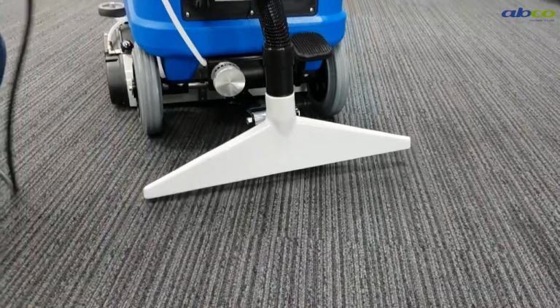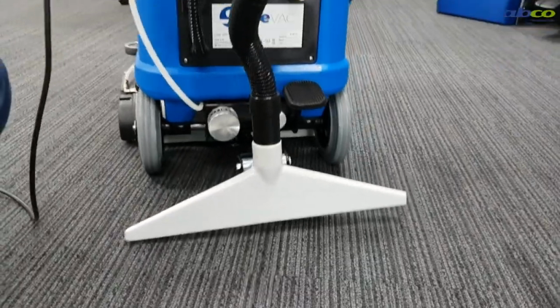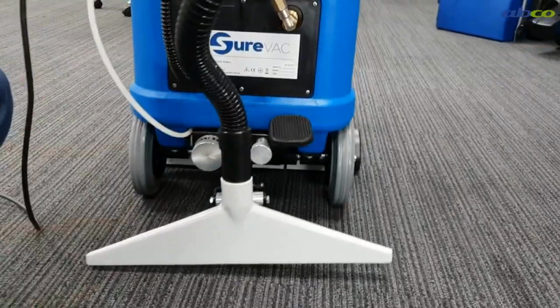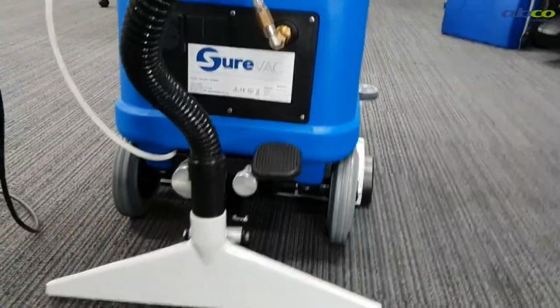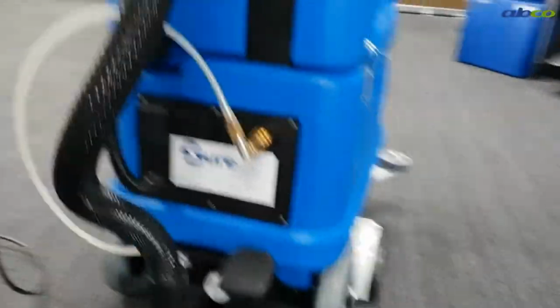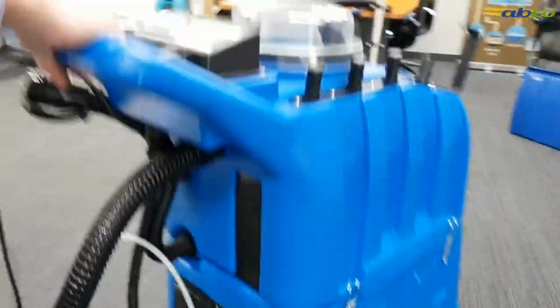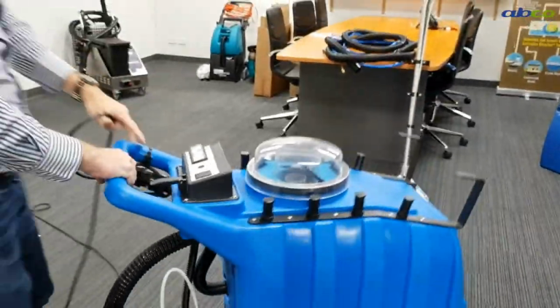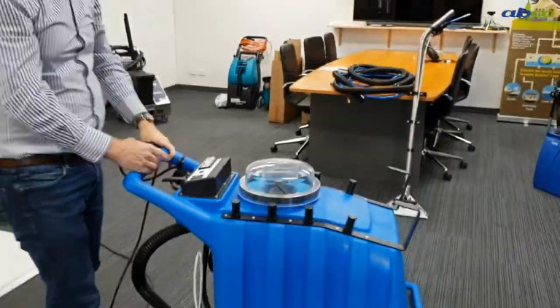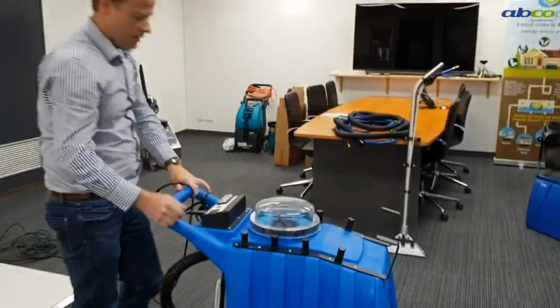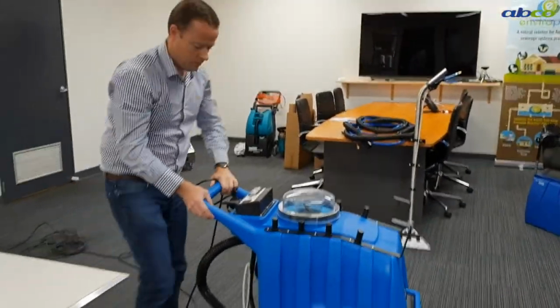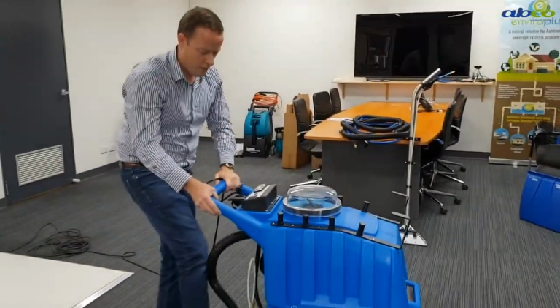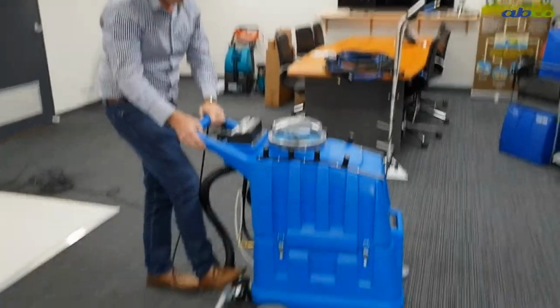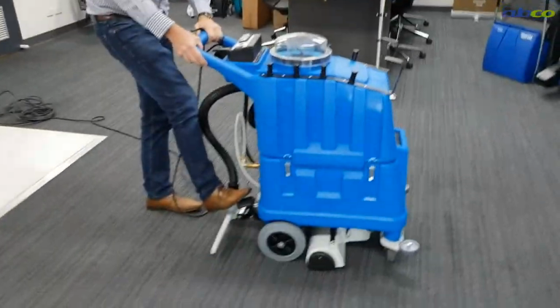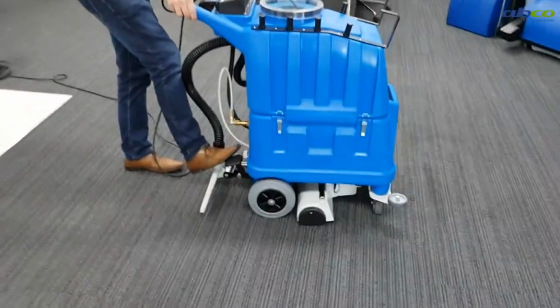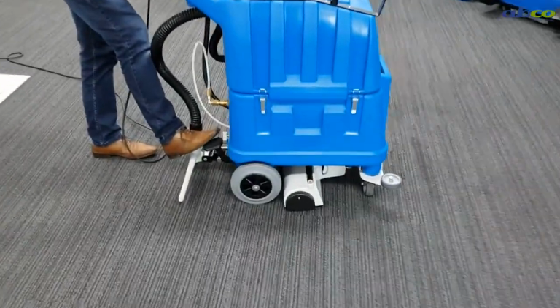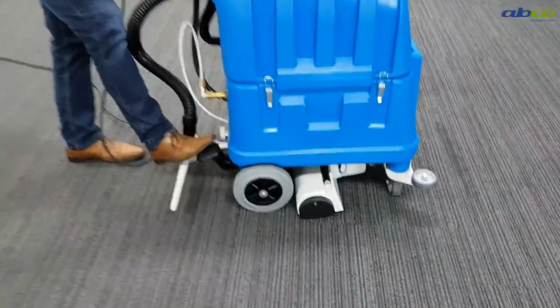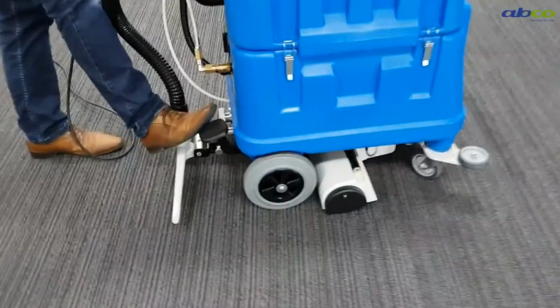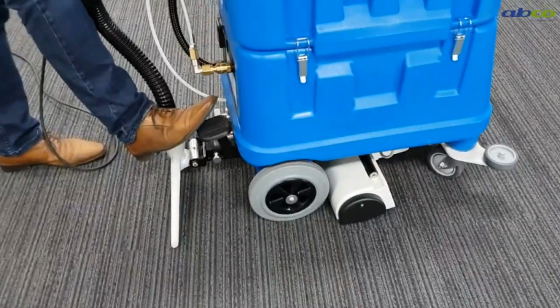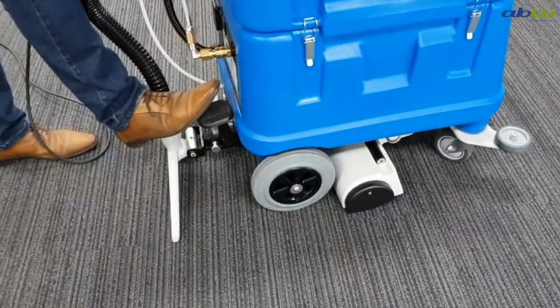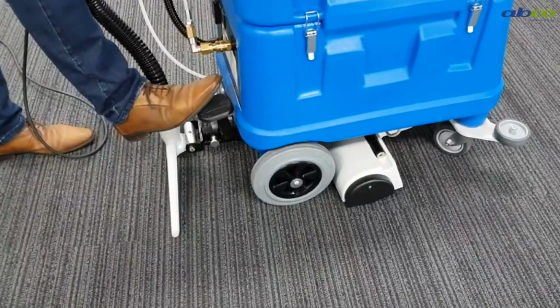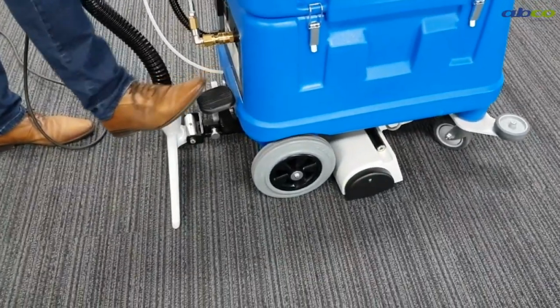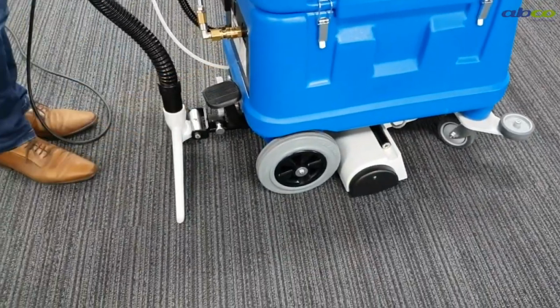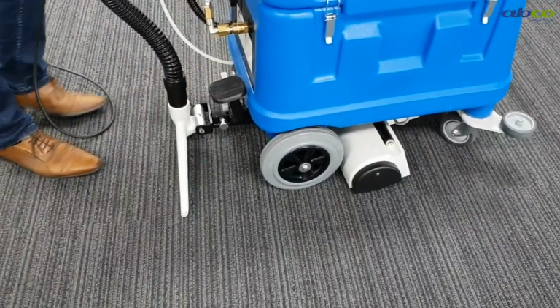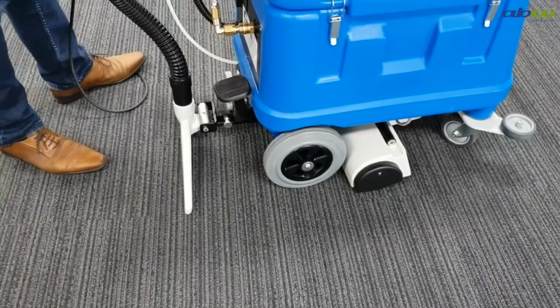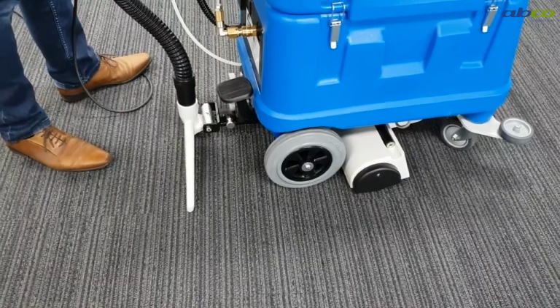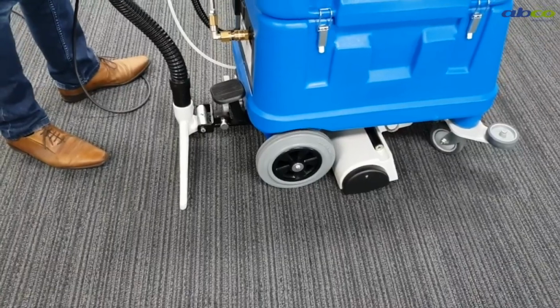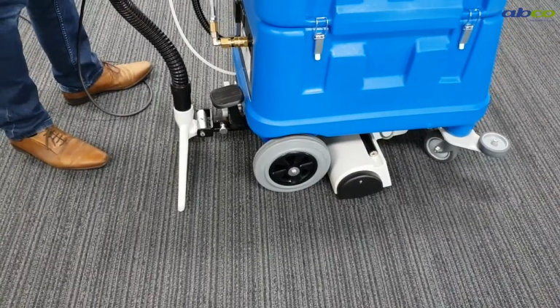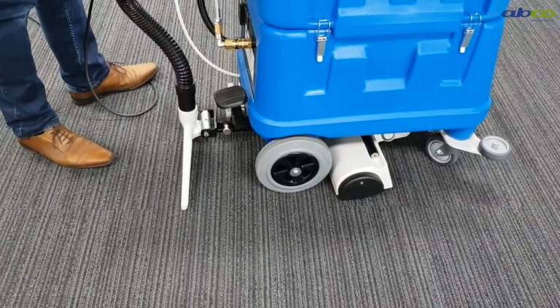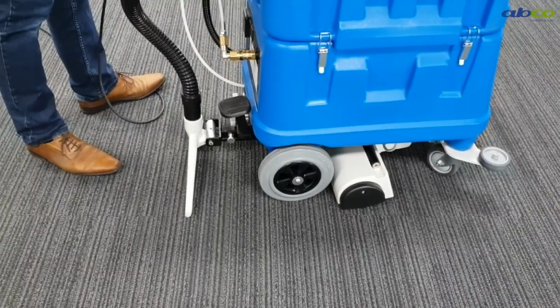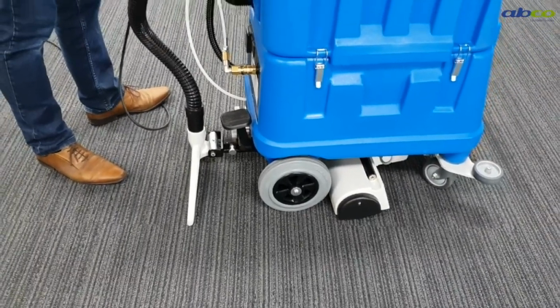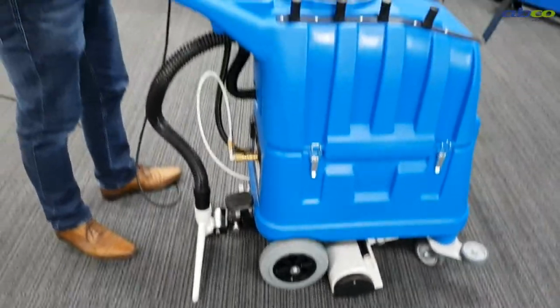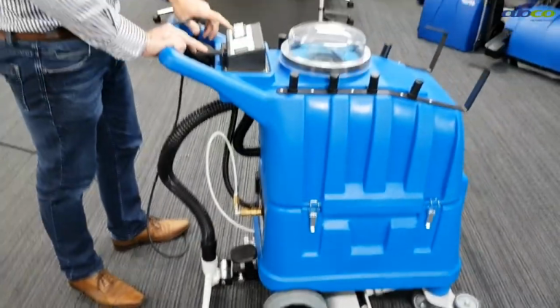Now that I've got that, I can lower my vacuum, which is on this lever here — go sideways, lower my vacuum. So I can turn my vacuum on and then hit my water supply.